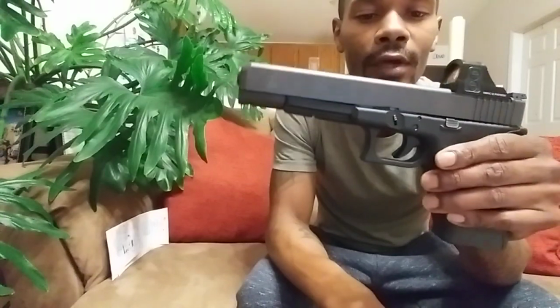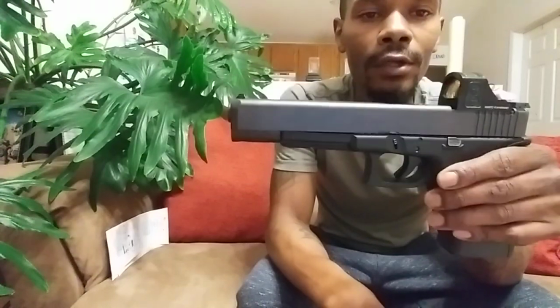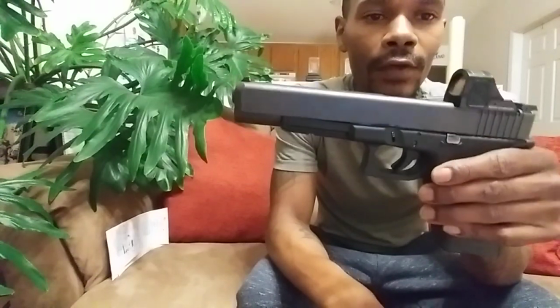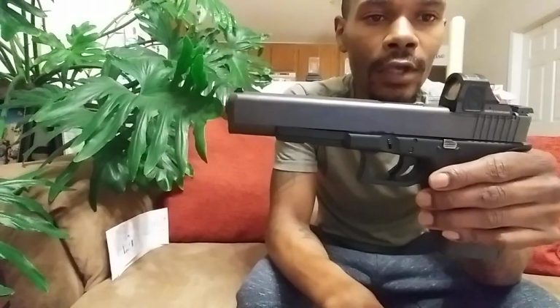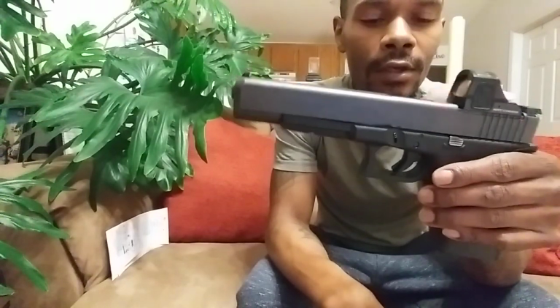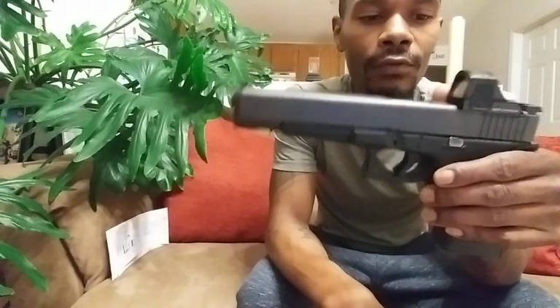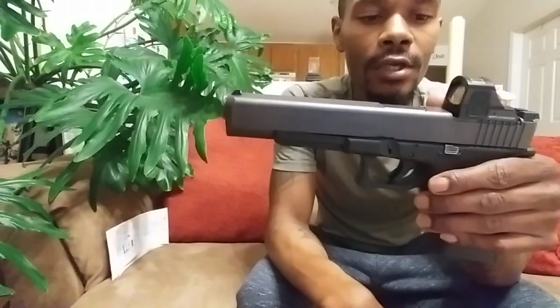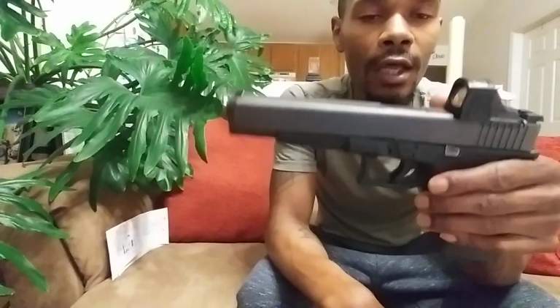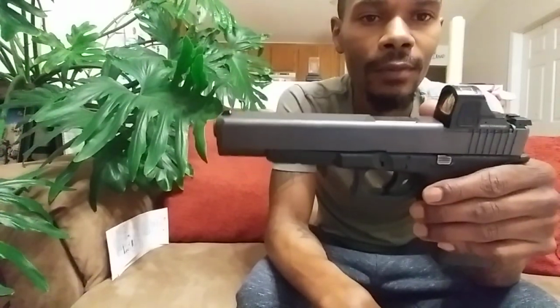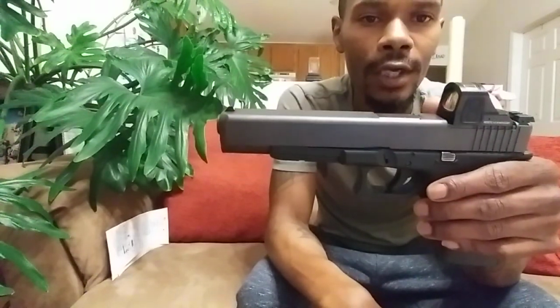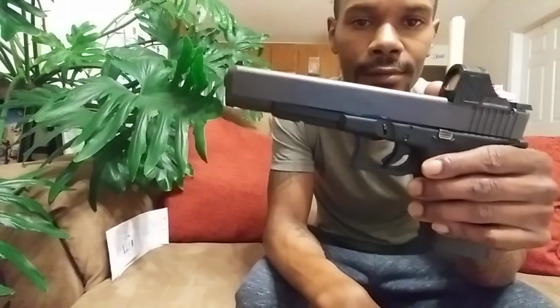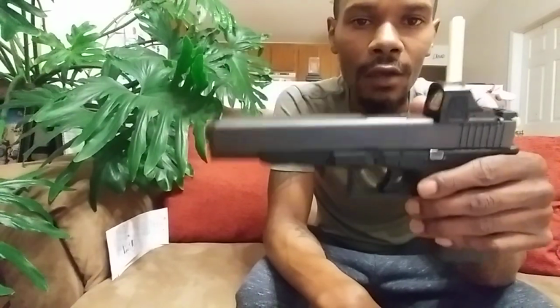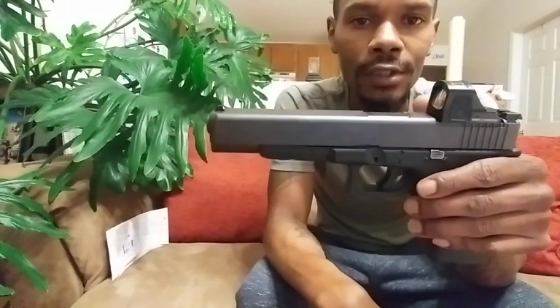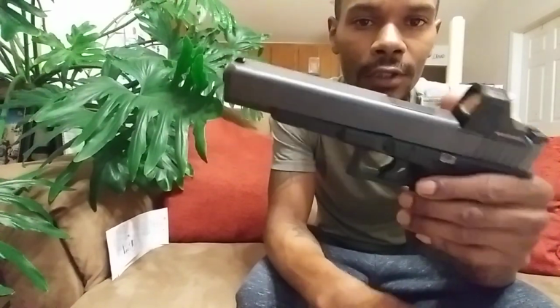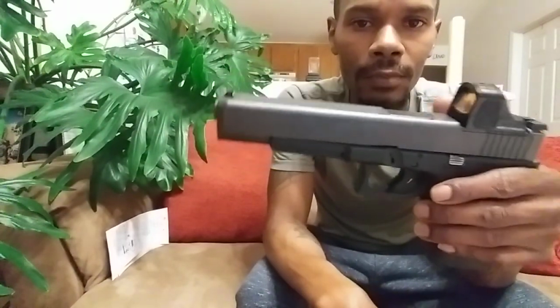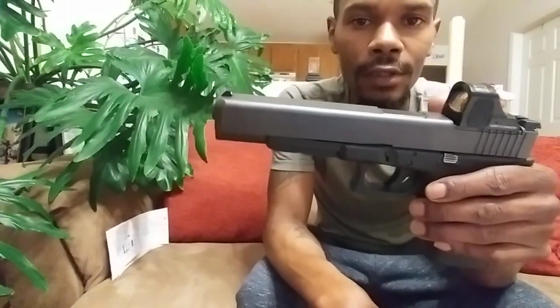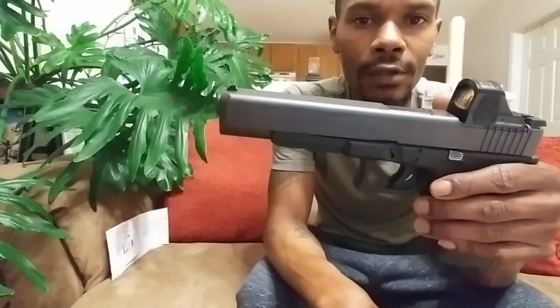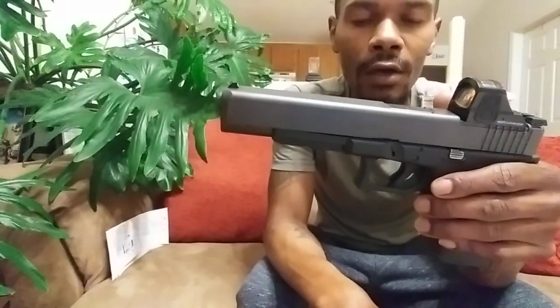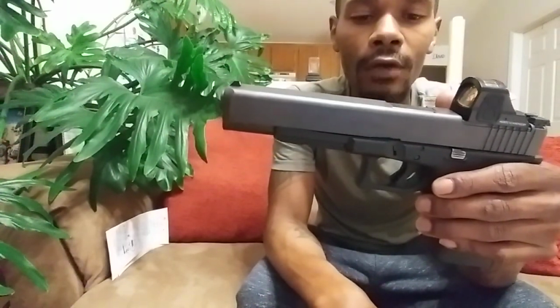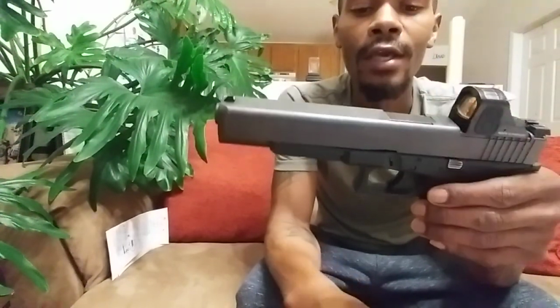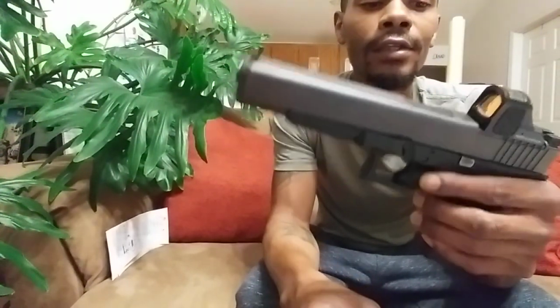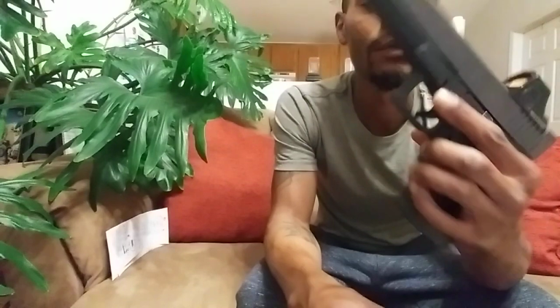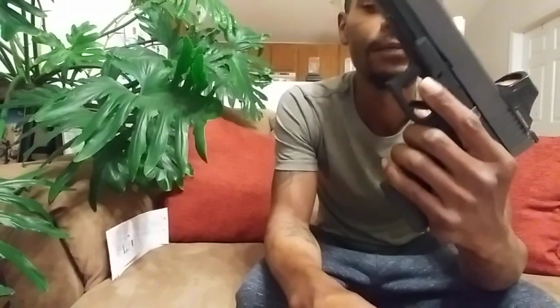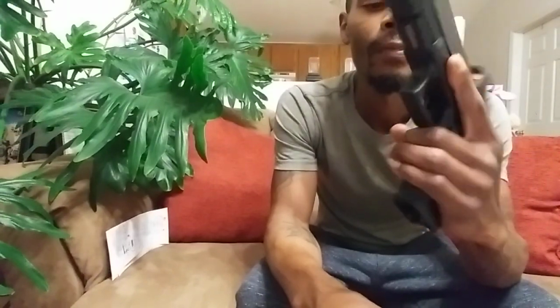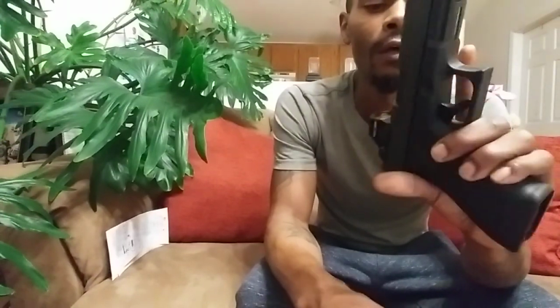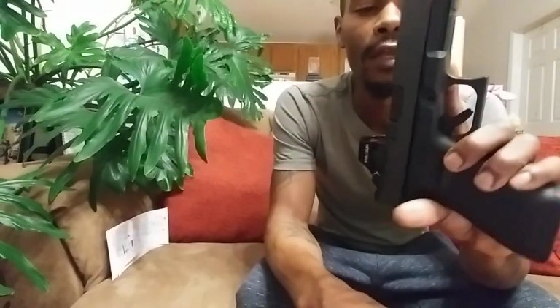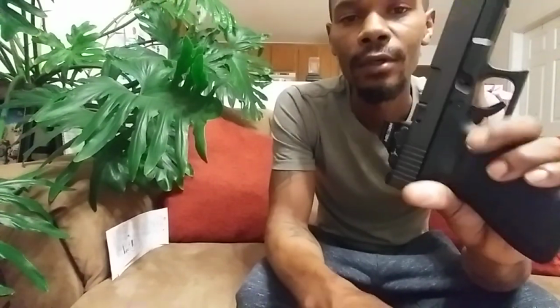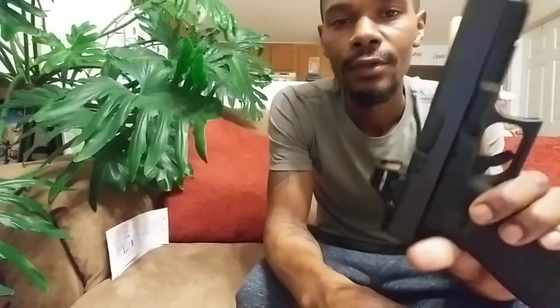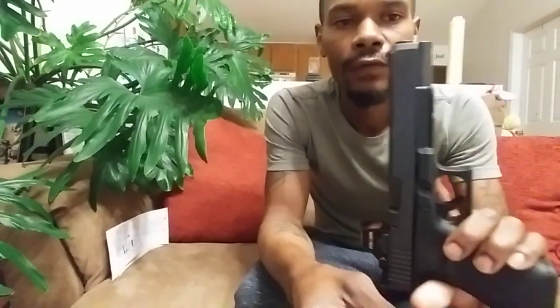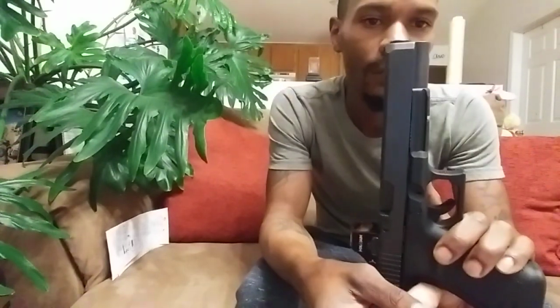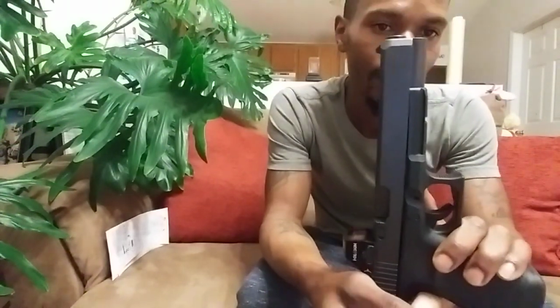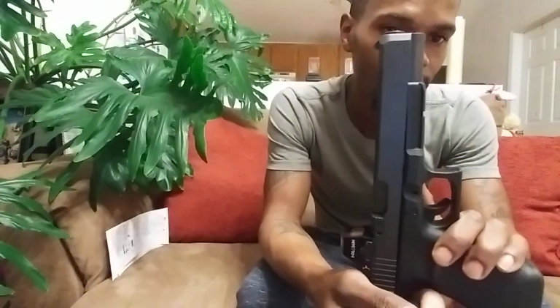Out of this firearm I've had one fail to feed and three light primer strikes, all of which I reloaded the rounds and they all went off. Other than that, those are very few and far between.